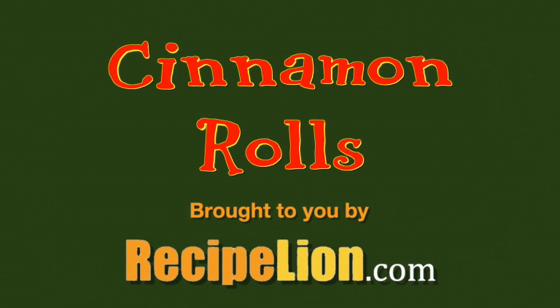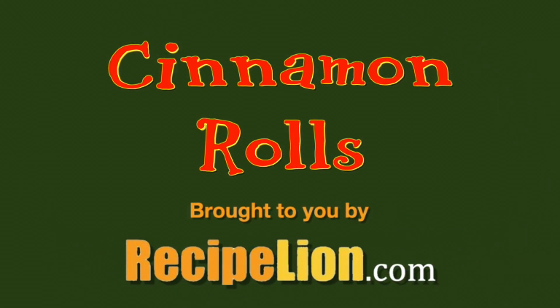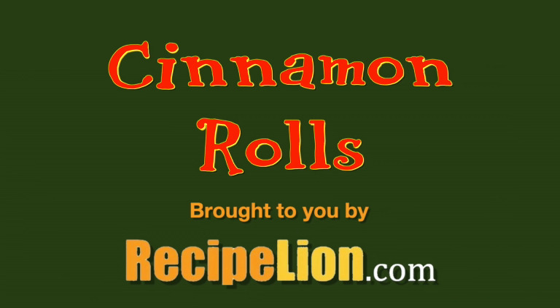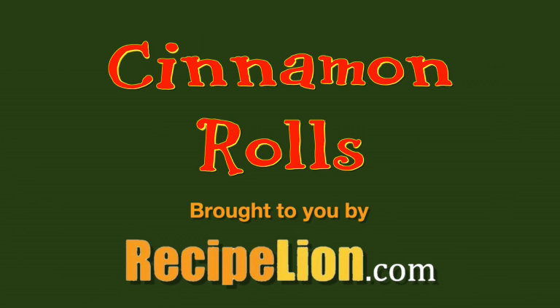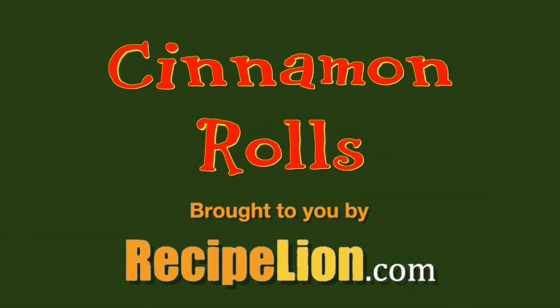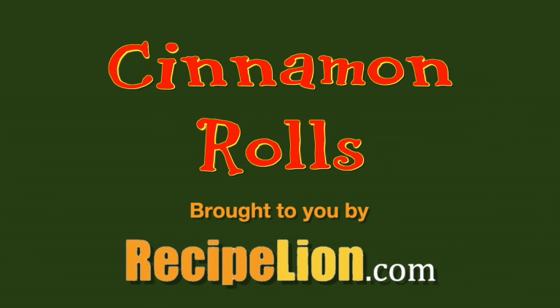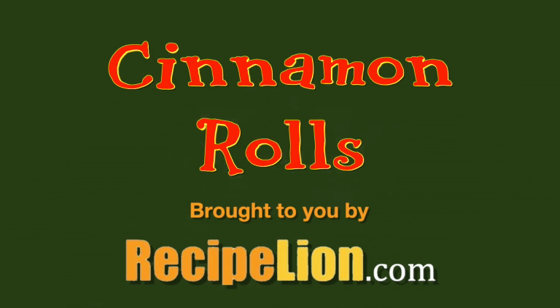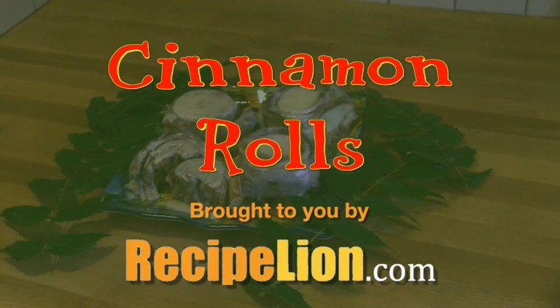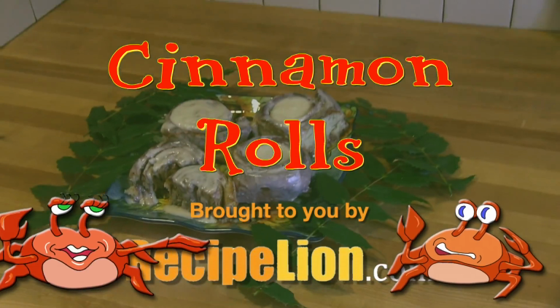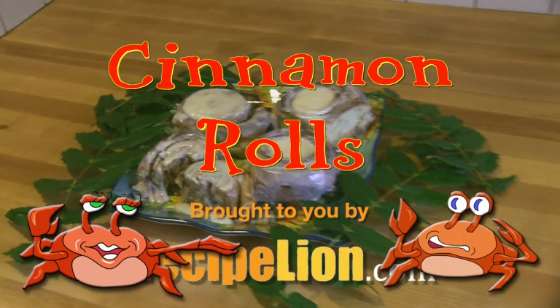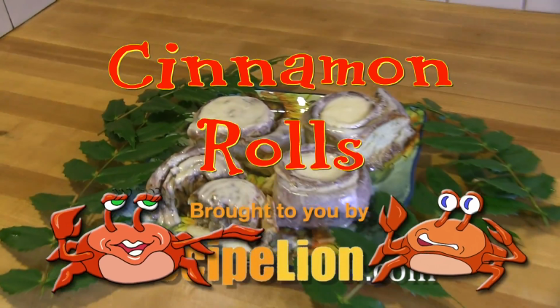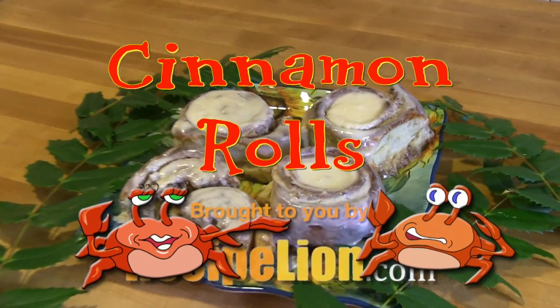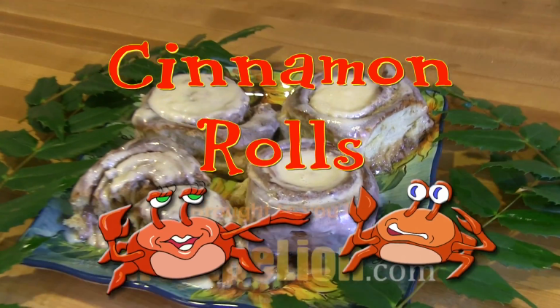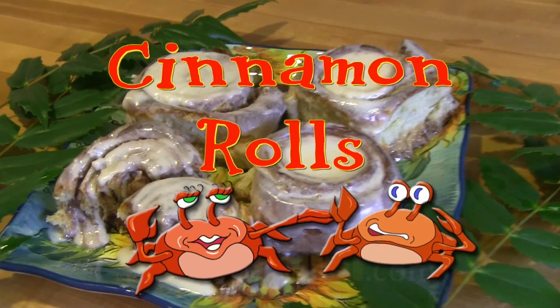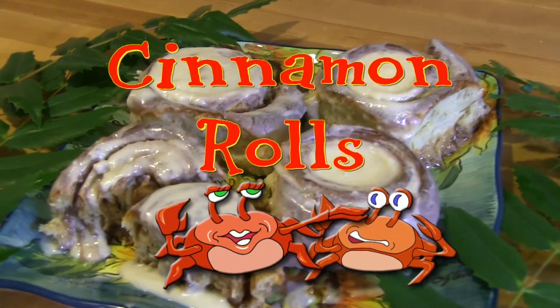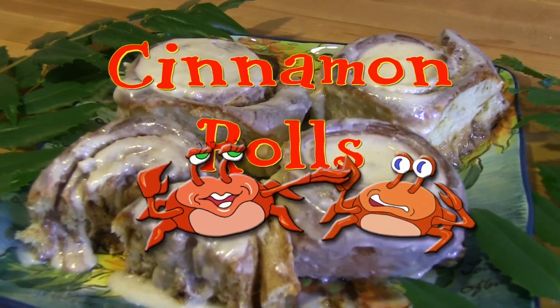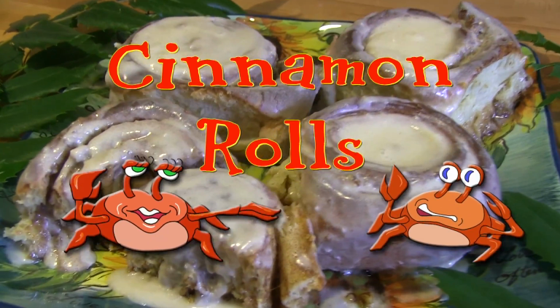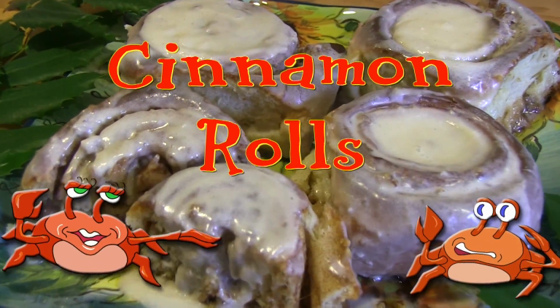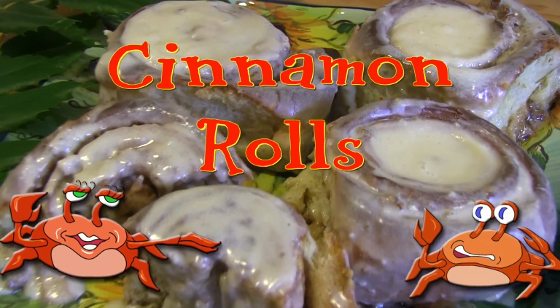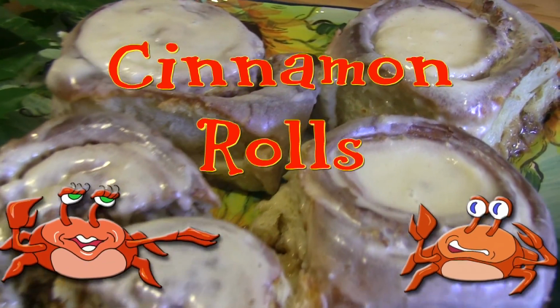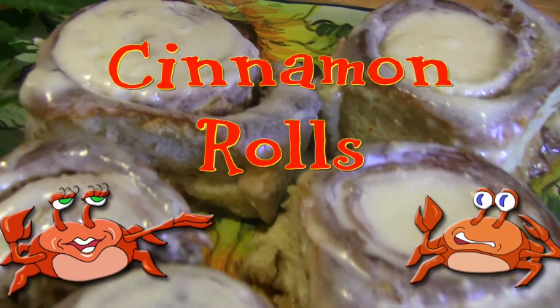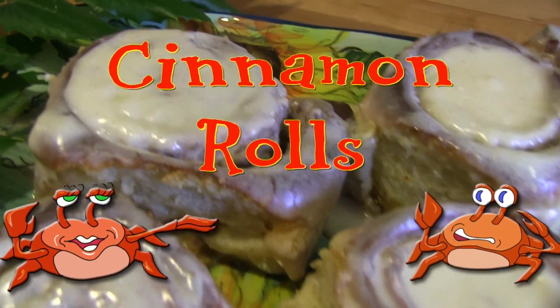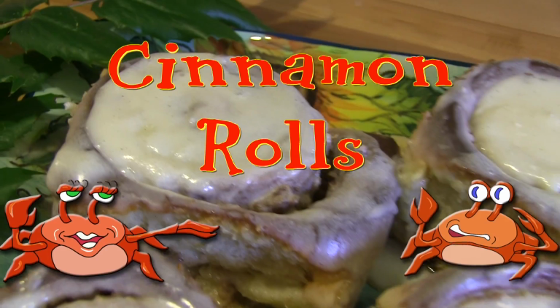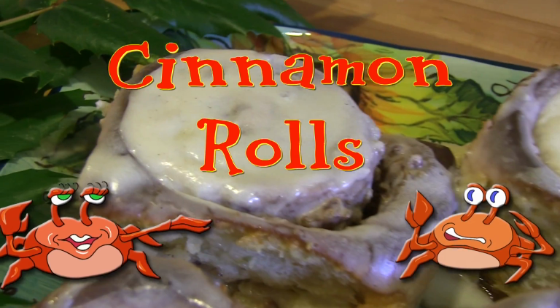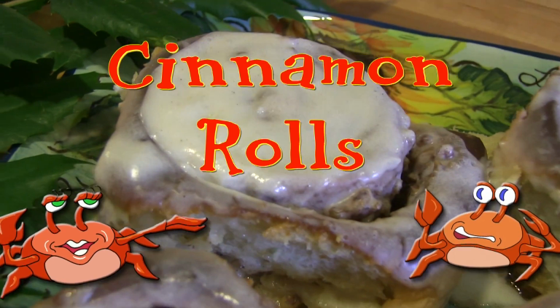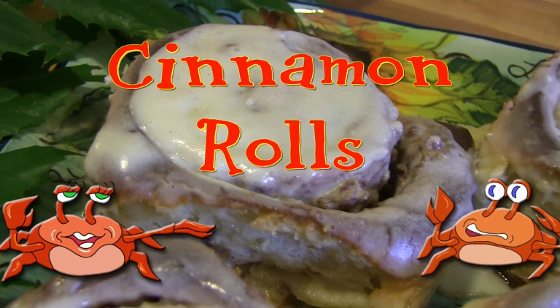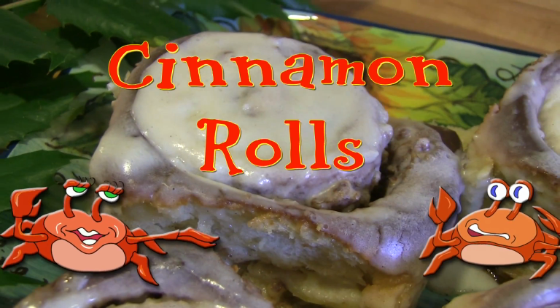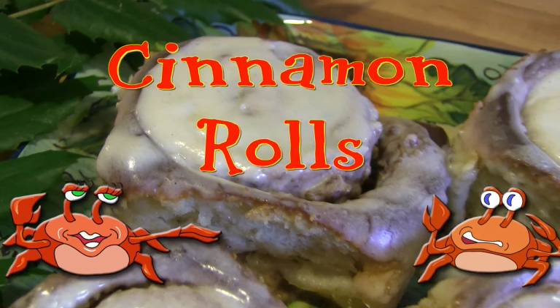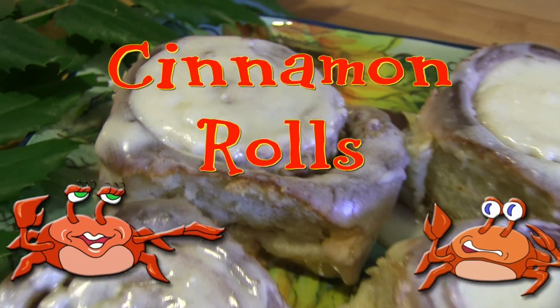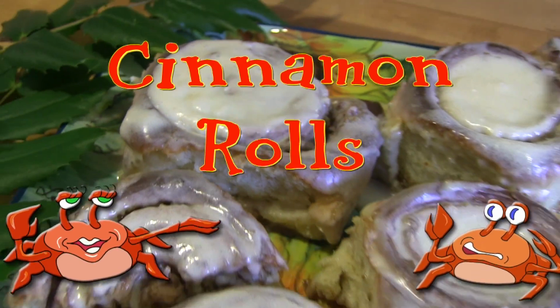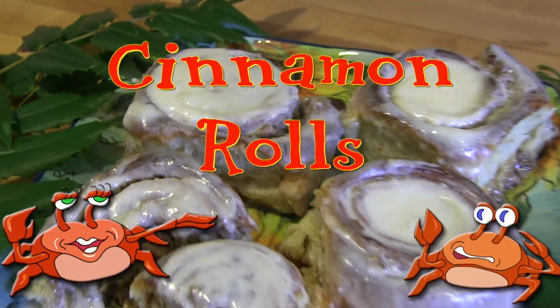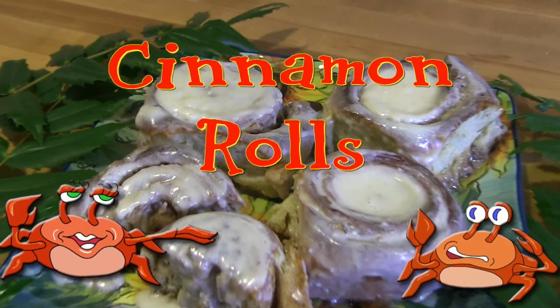This recipe is brought to you by RecipeLion.com. These cinnamon rolls are an awesome treat on a crisp fall morning.